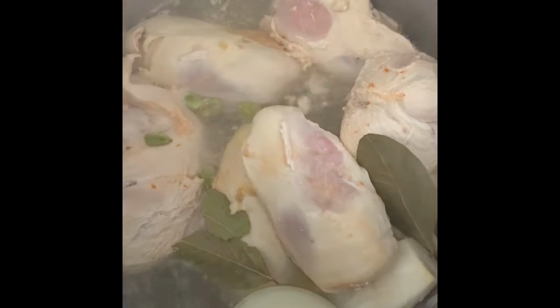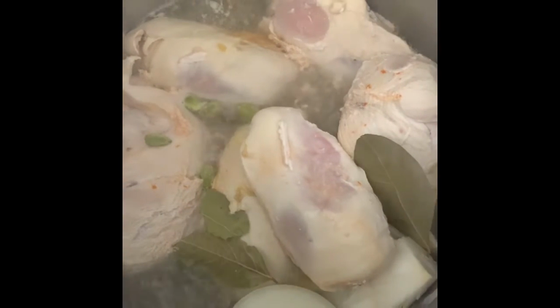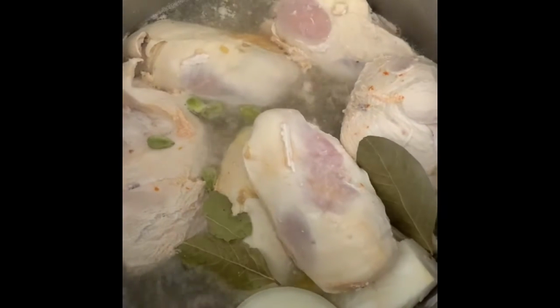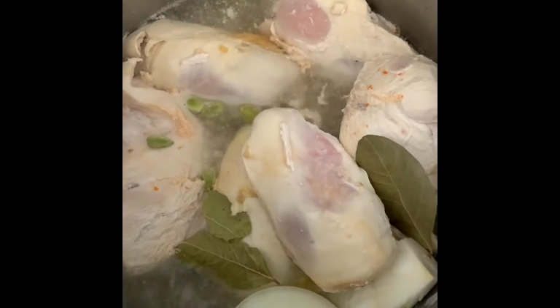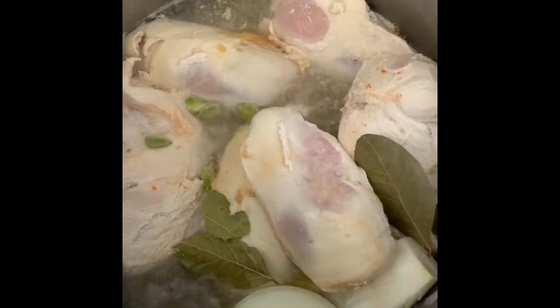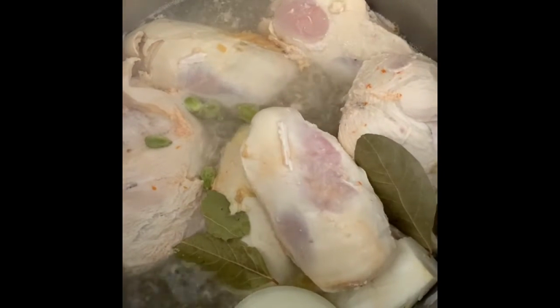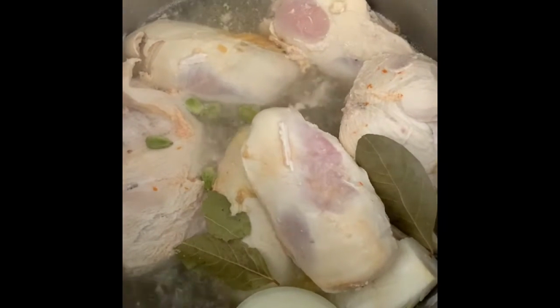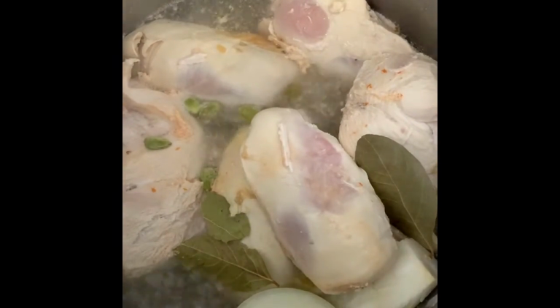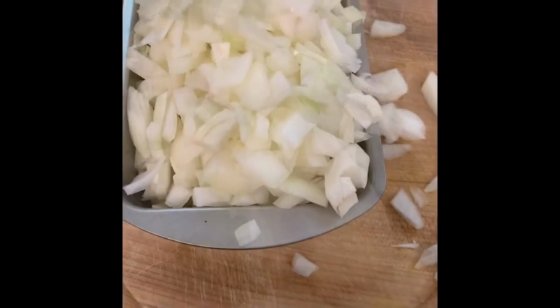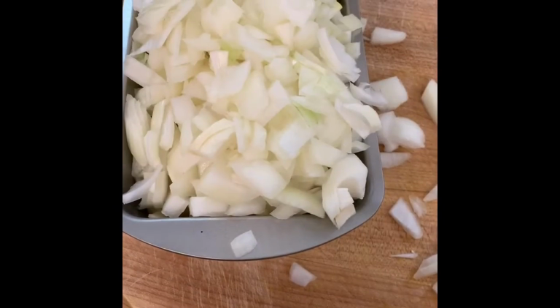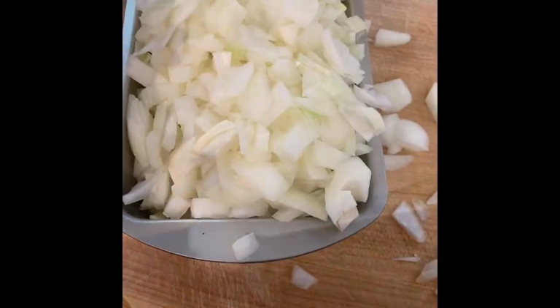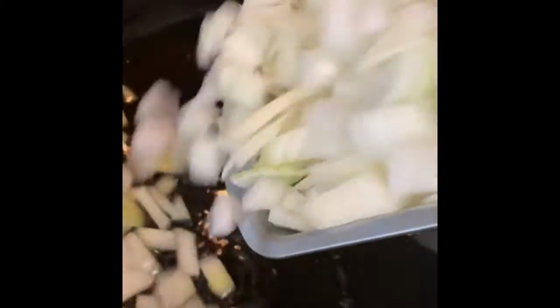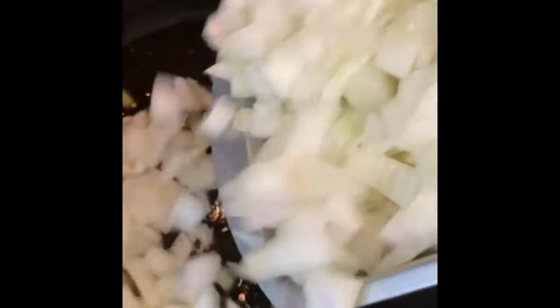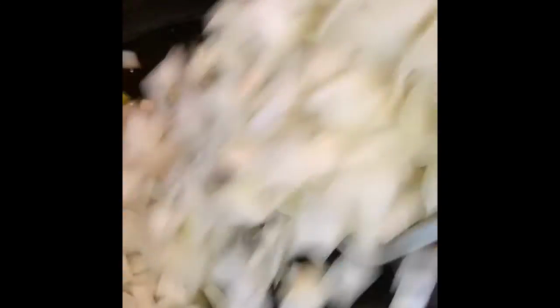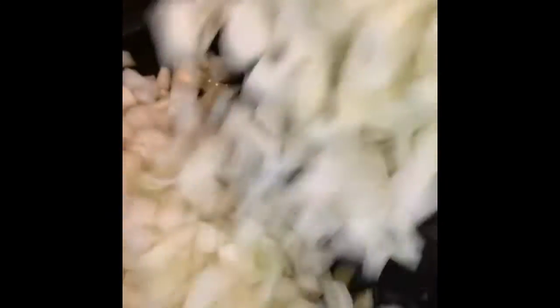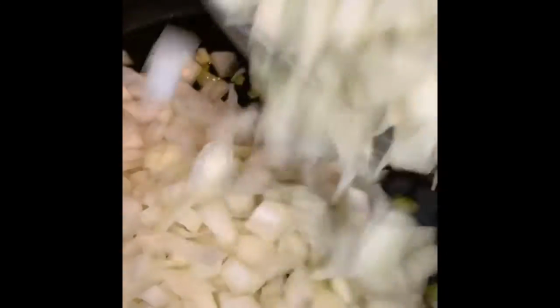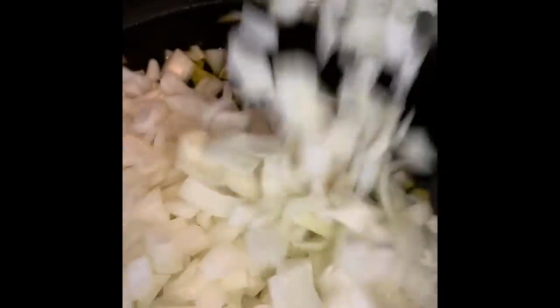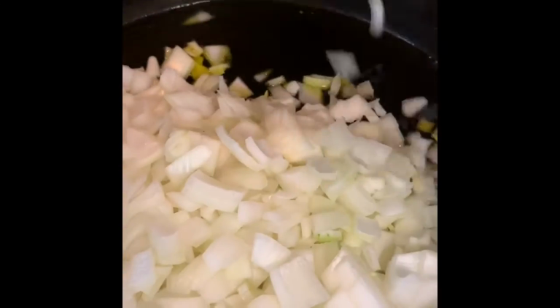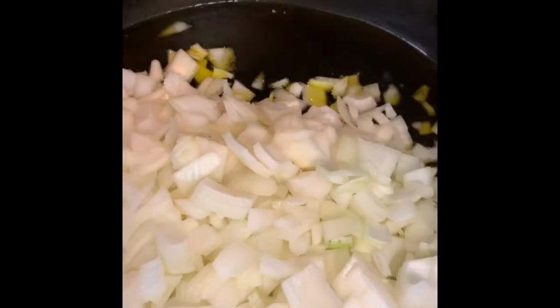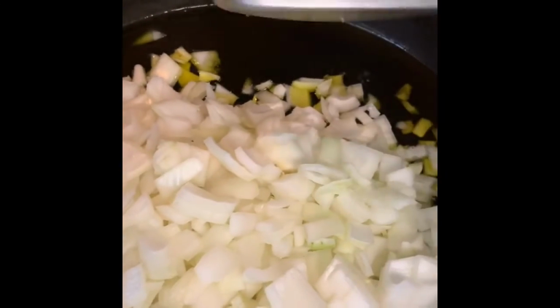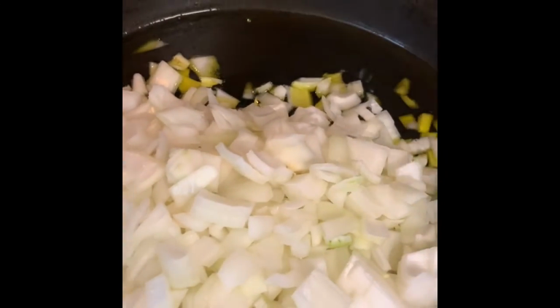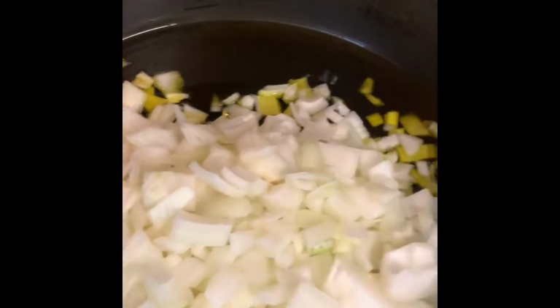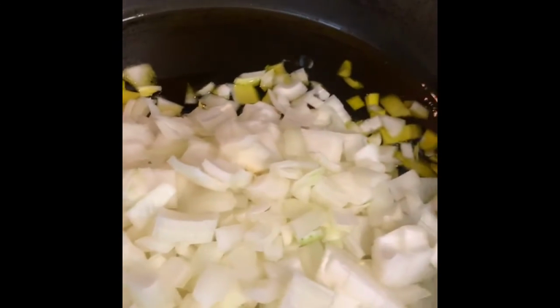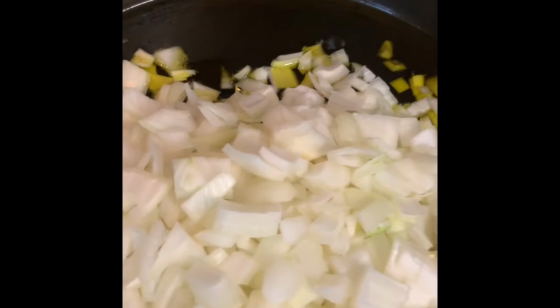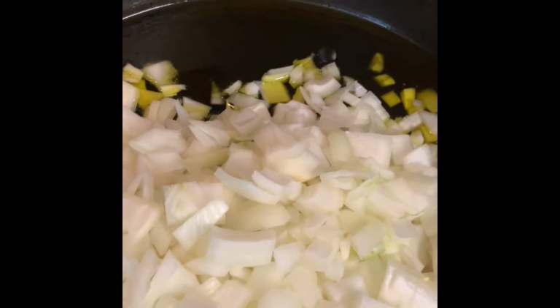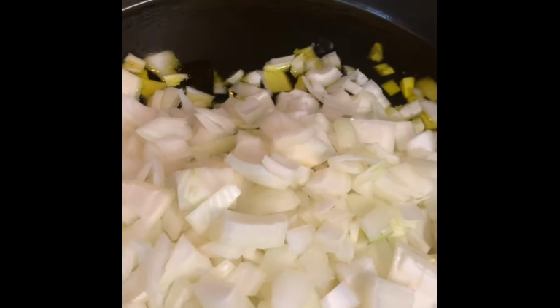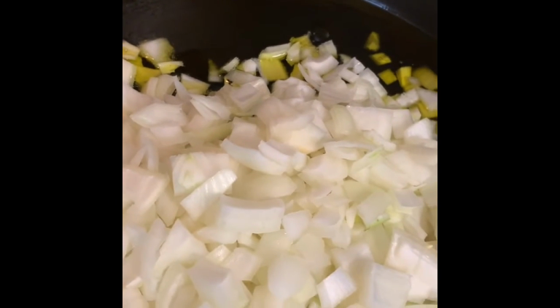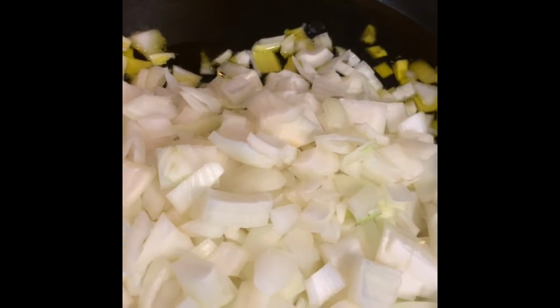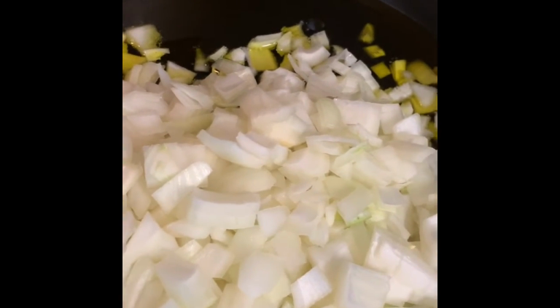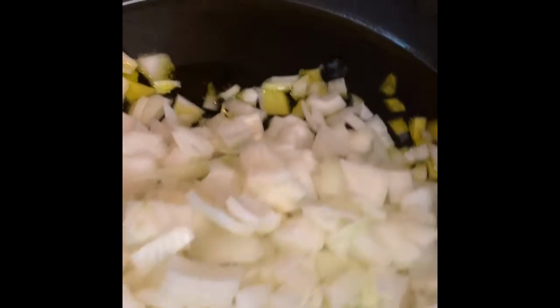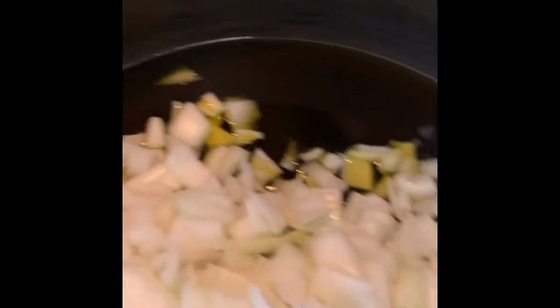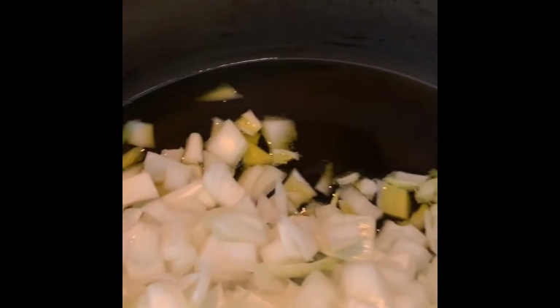I chopped four heads of onion and sauteed them in about a cup of olive oil.